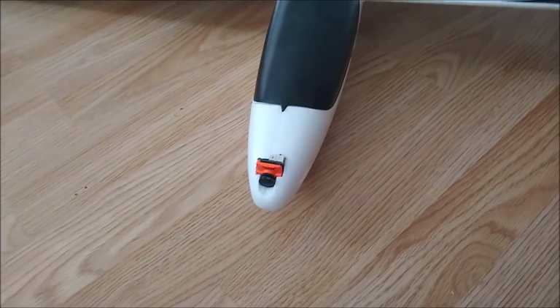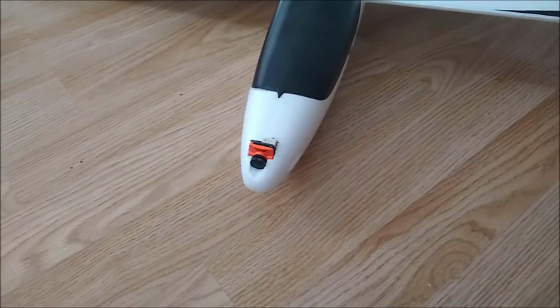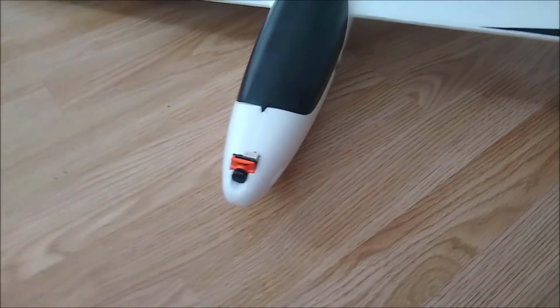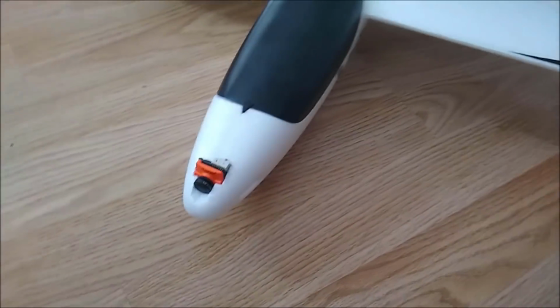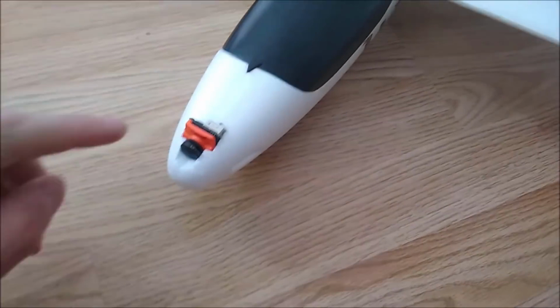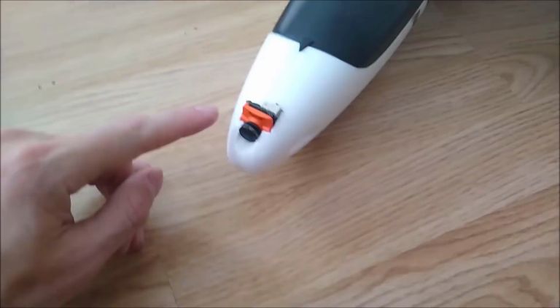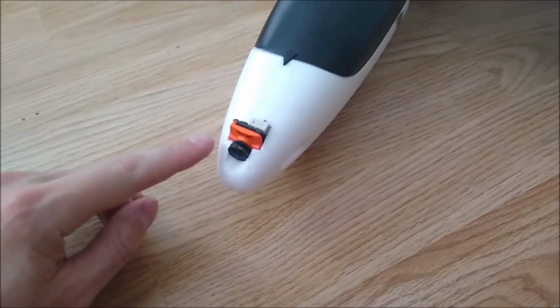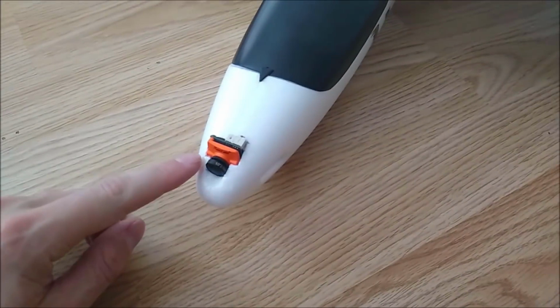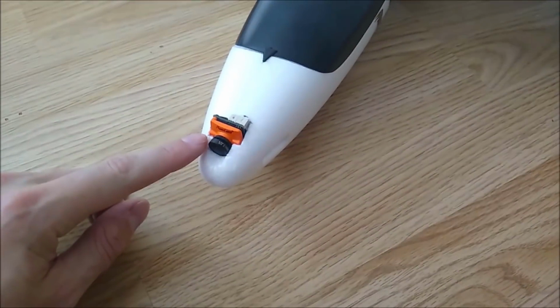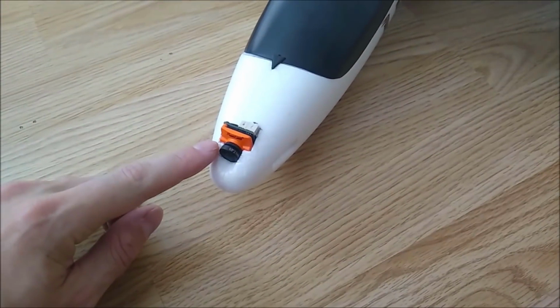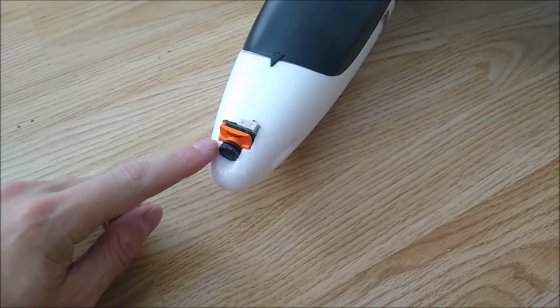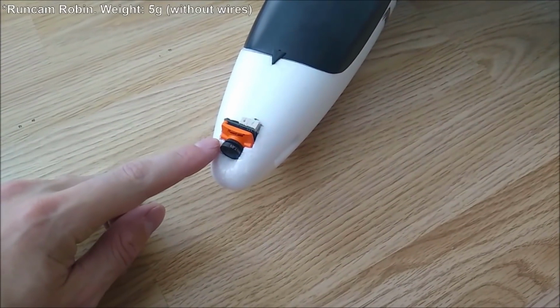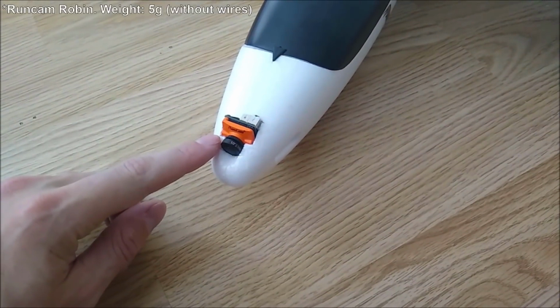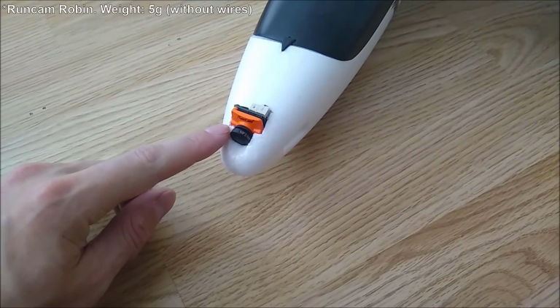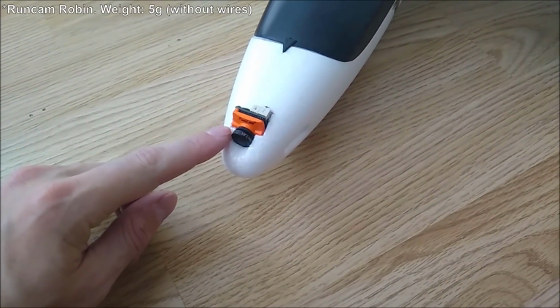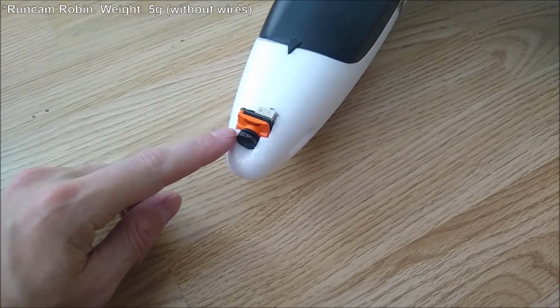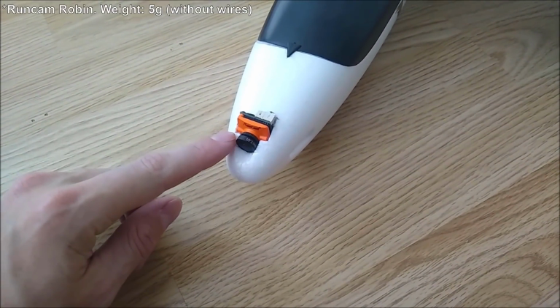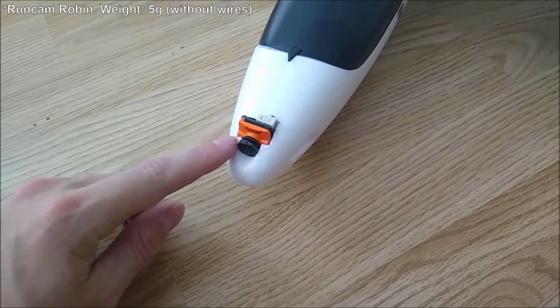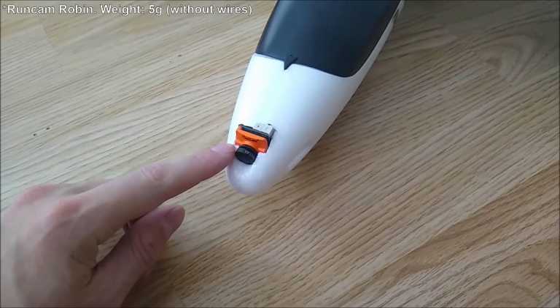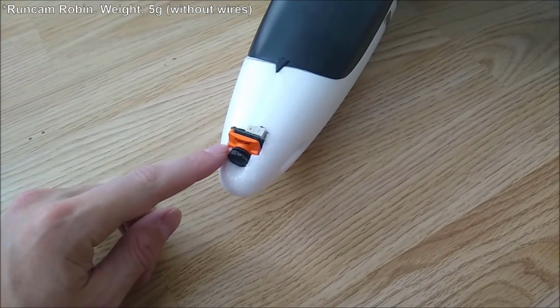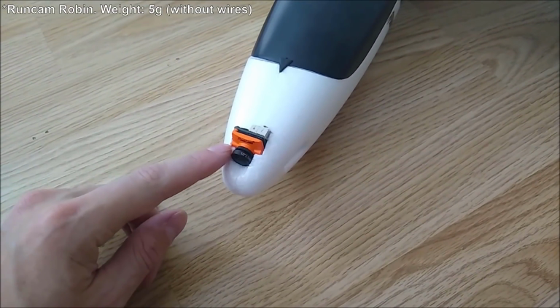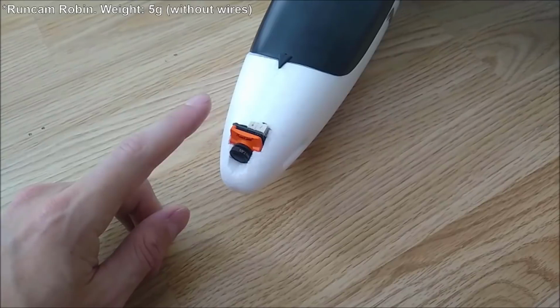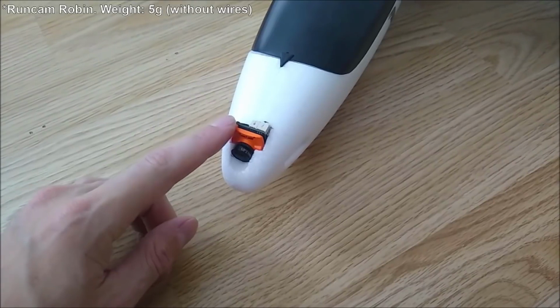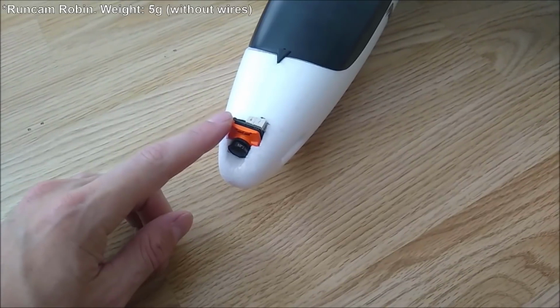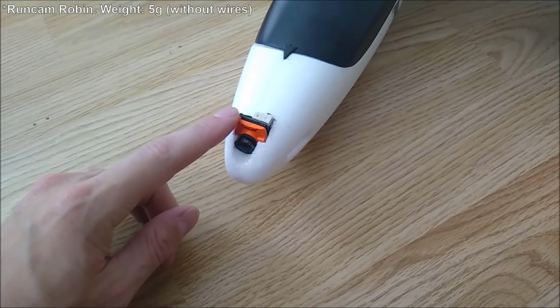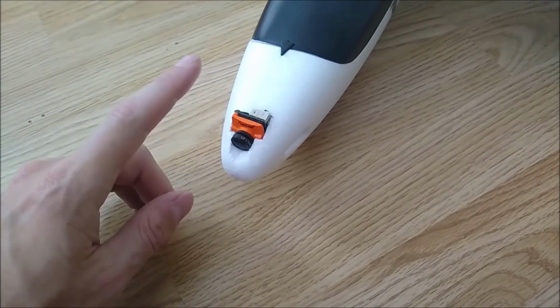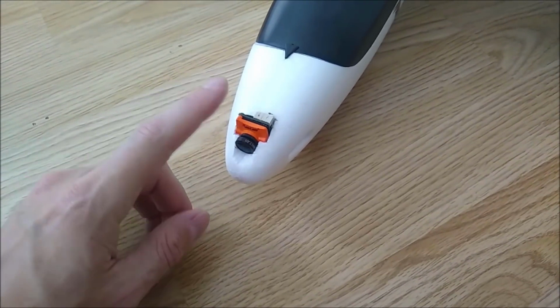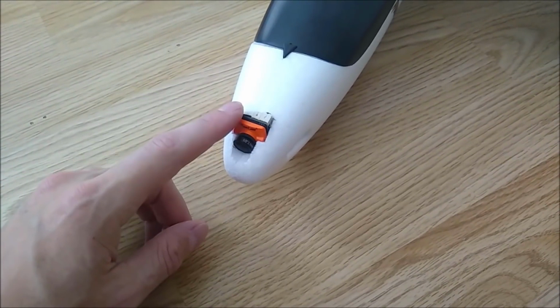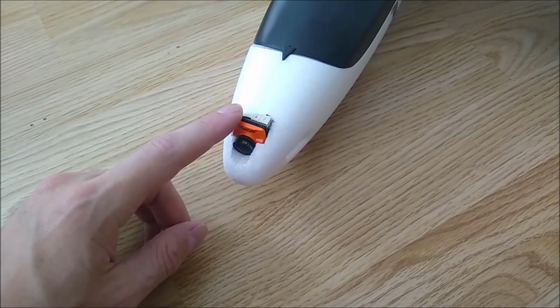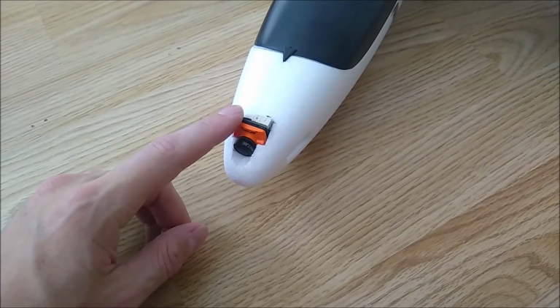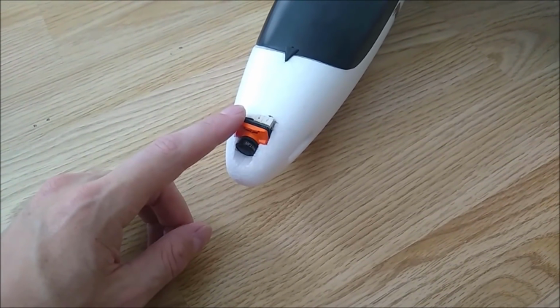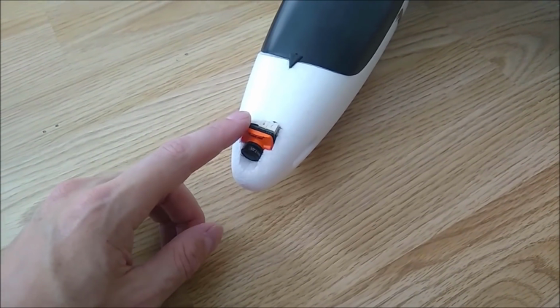In the front here the FPV camera is a Funcan Robin. These cameras are nice and cheap but they're pretty decent.